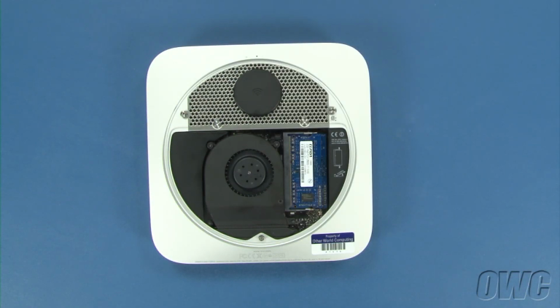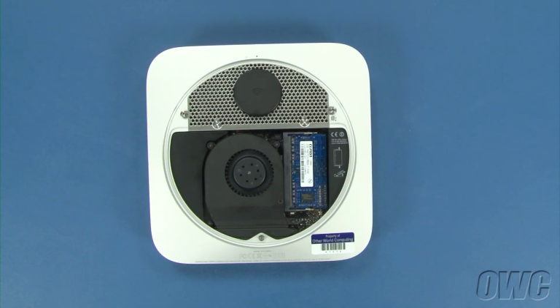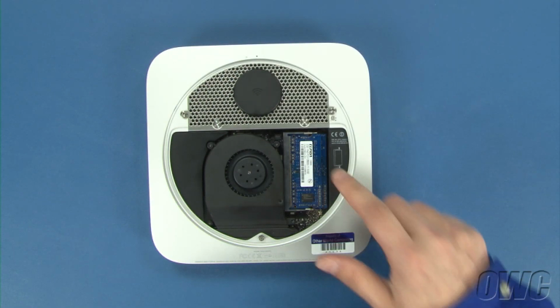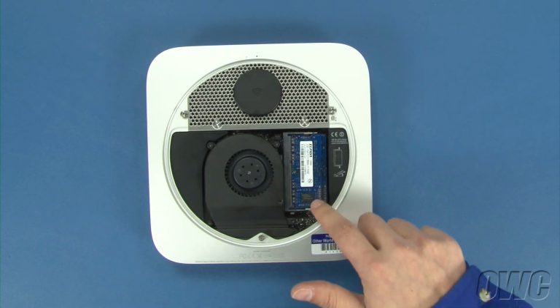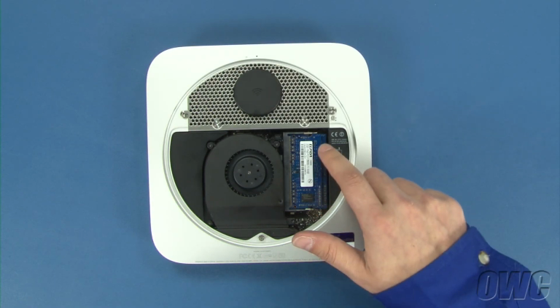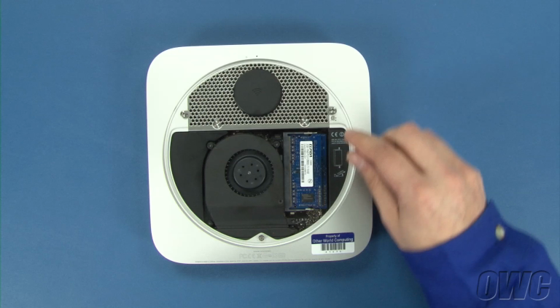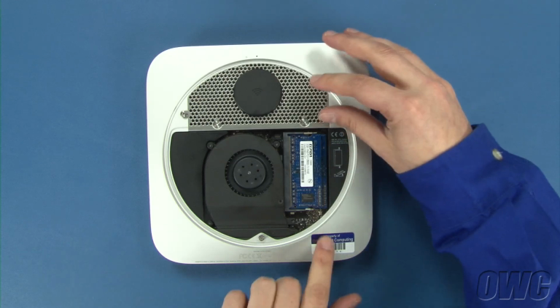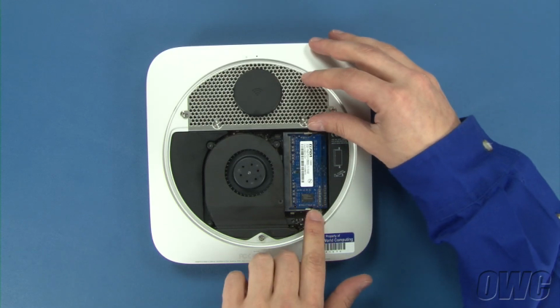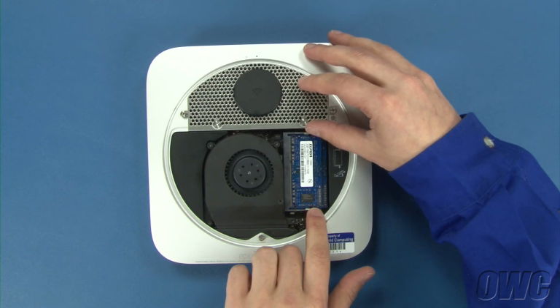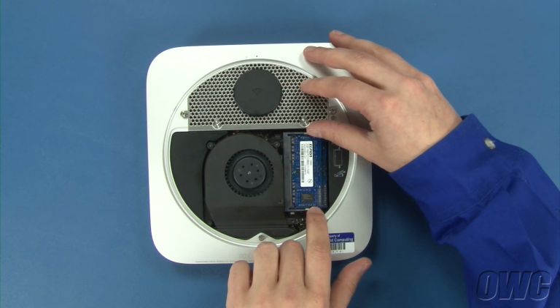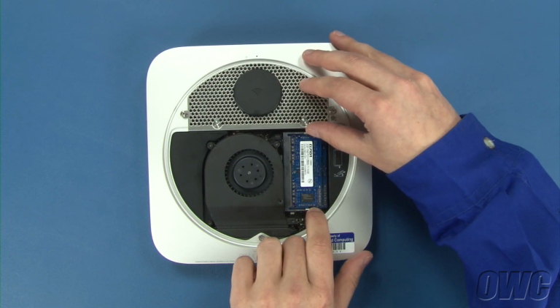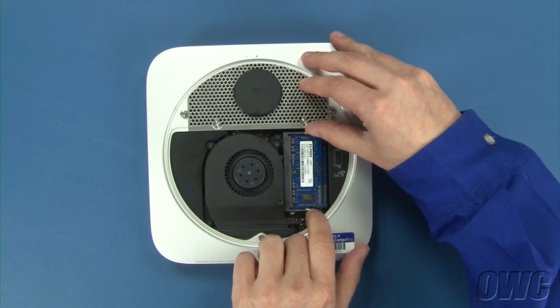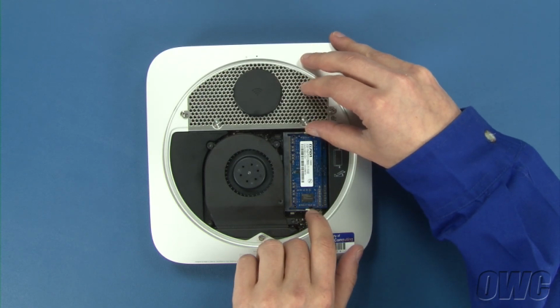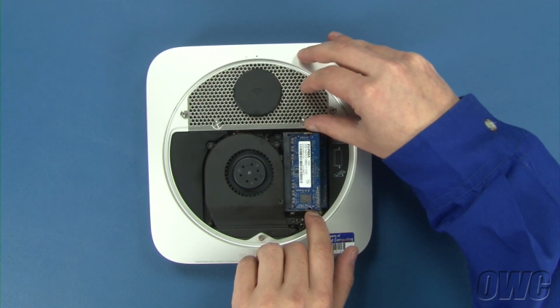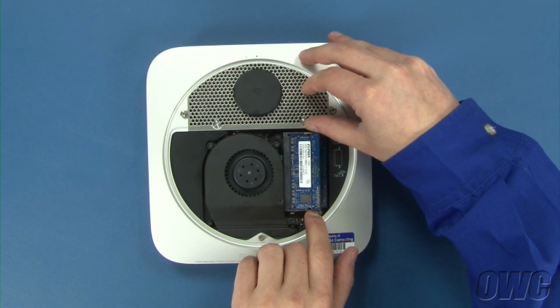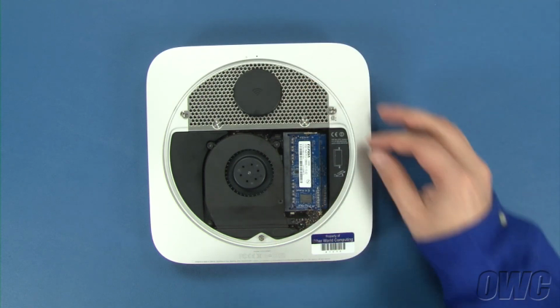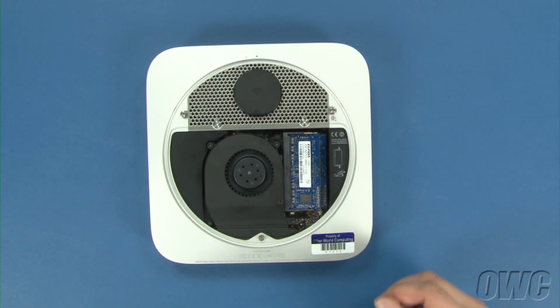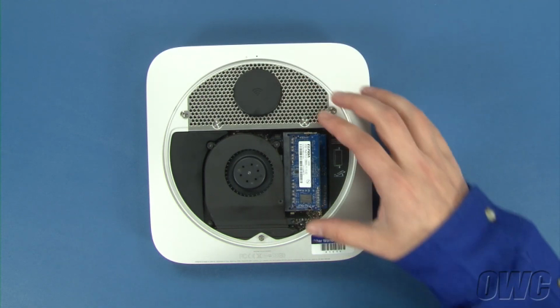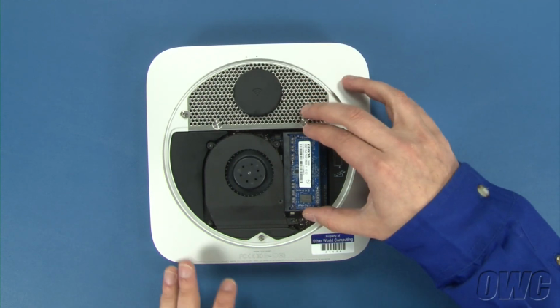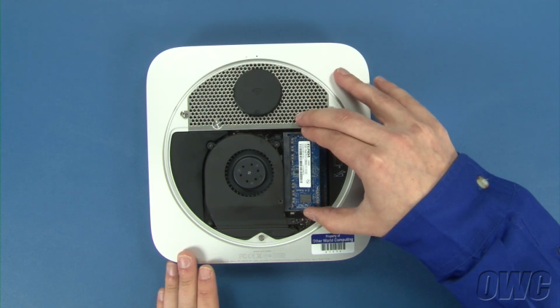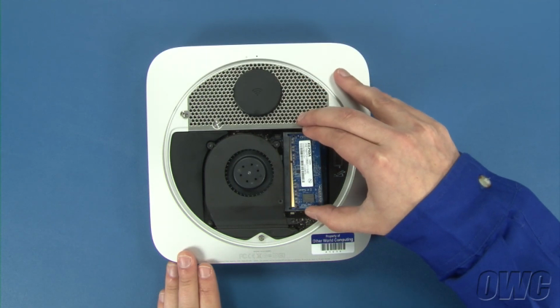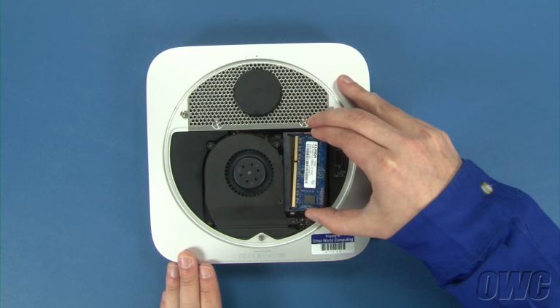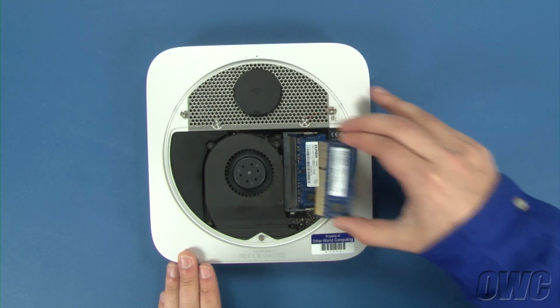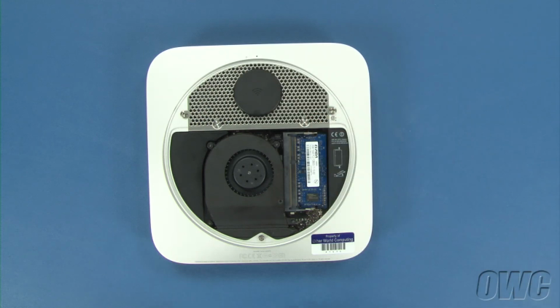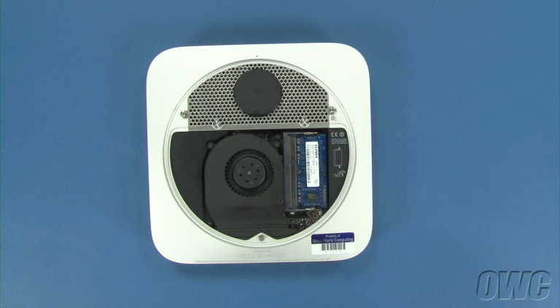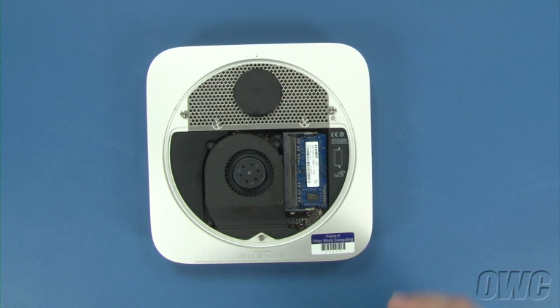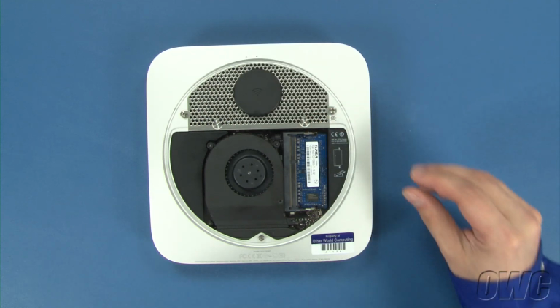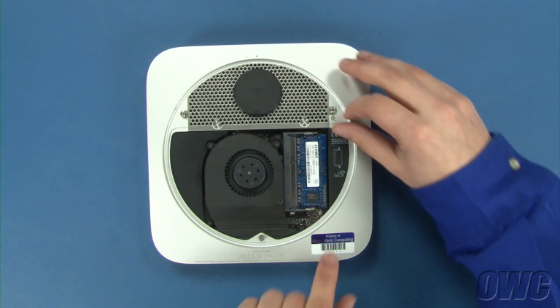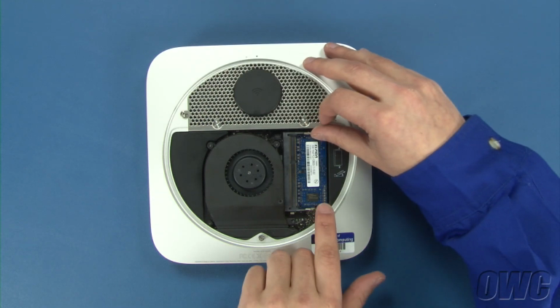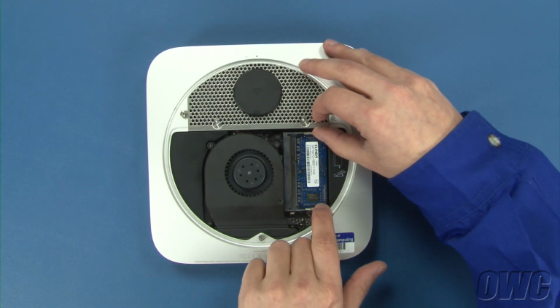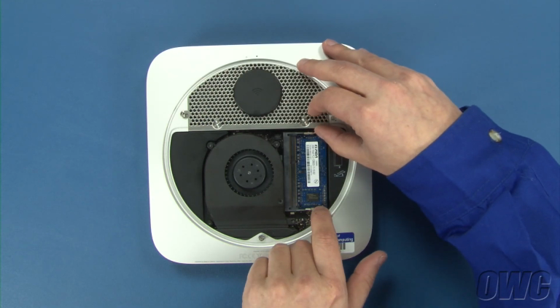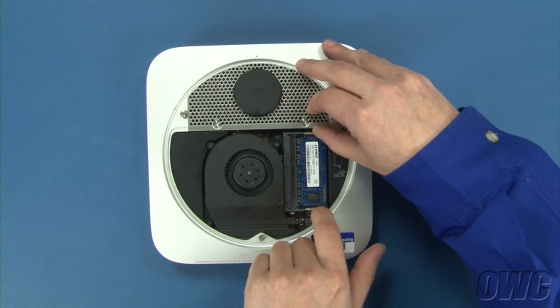First, we need to remove the memory modules. To do this, gently pull outward on the retaining clips until the top module pops up, then gently pull it straight out. Repeat the process for the lower module.